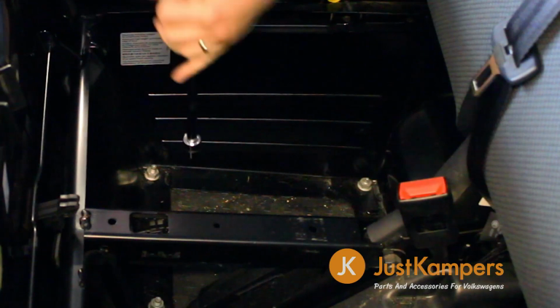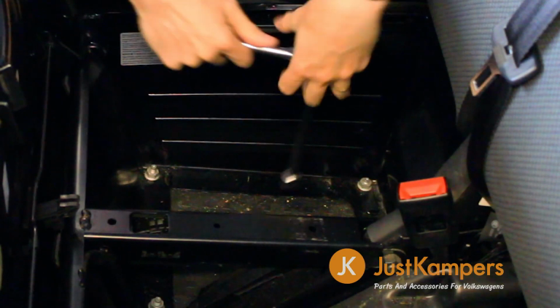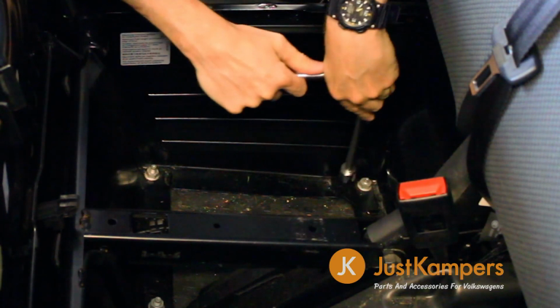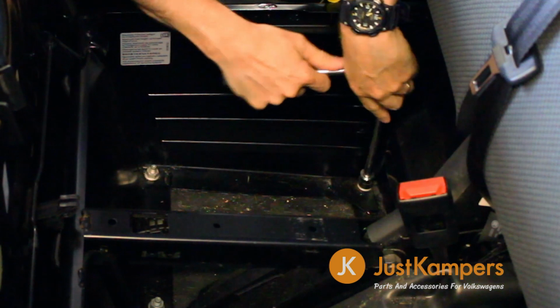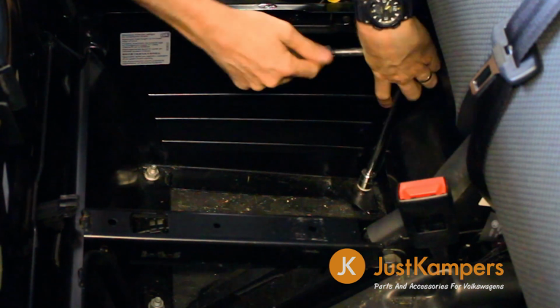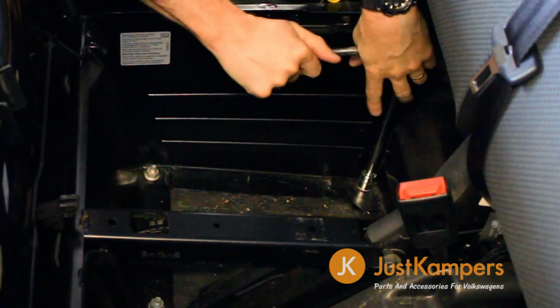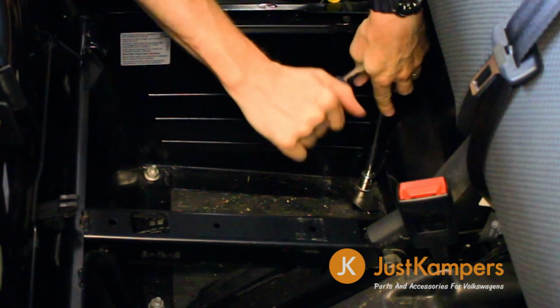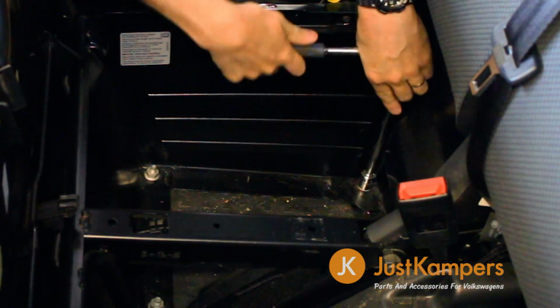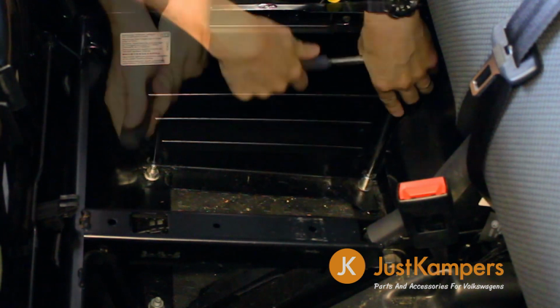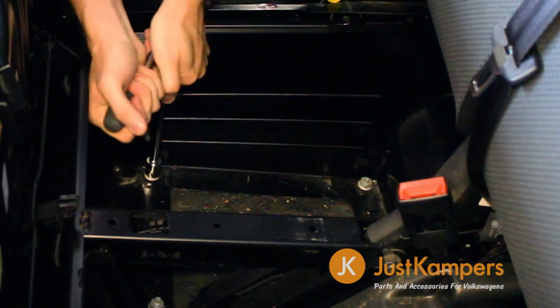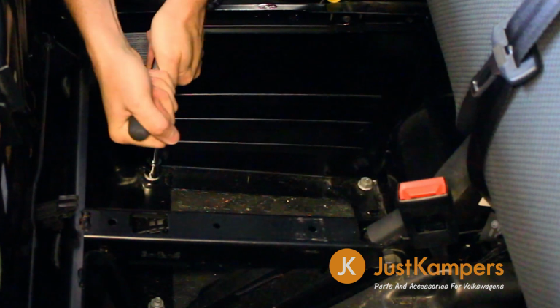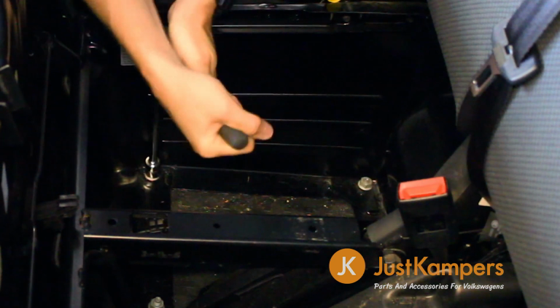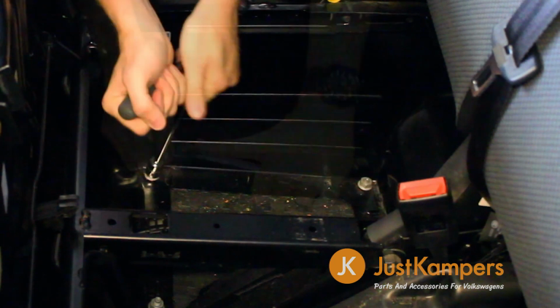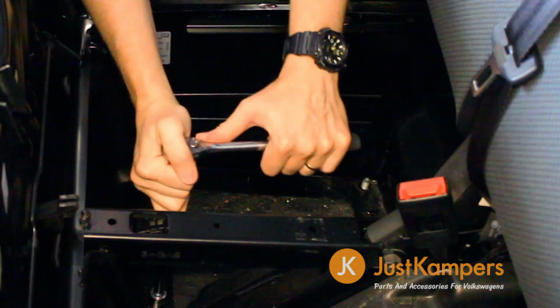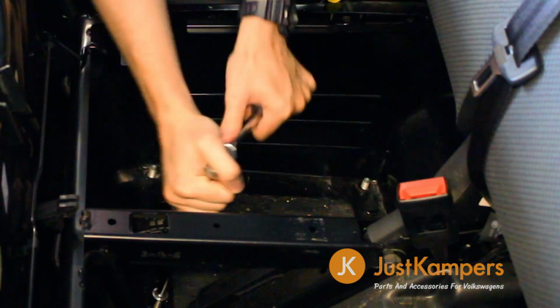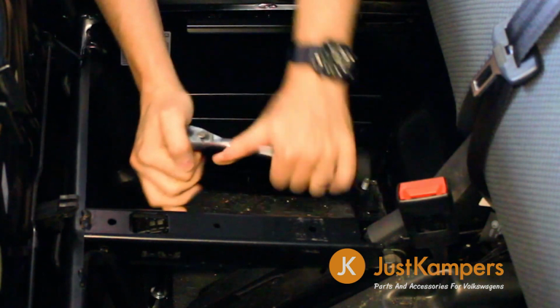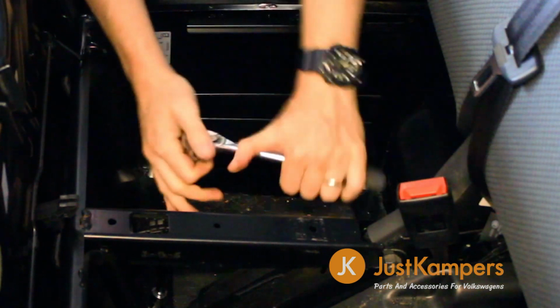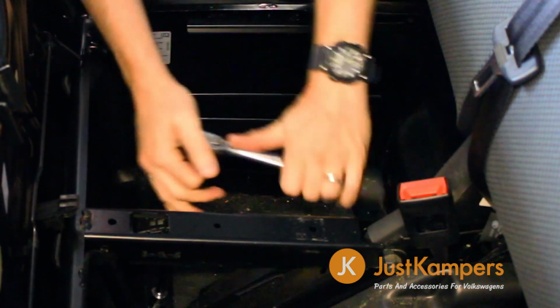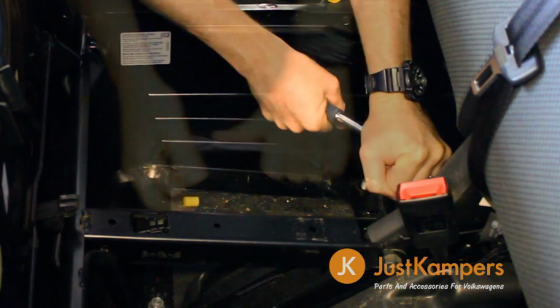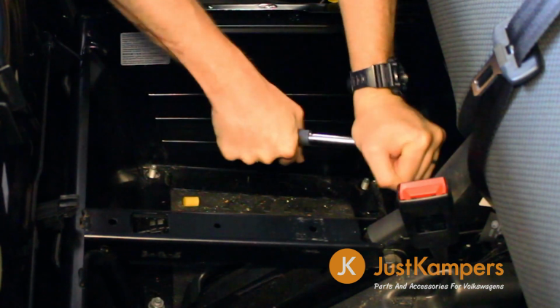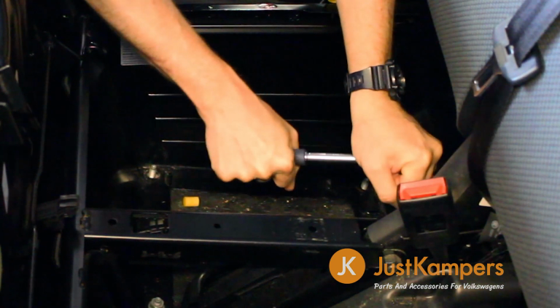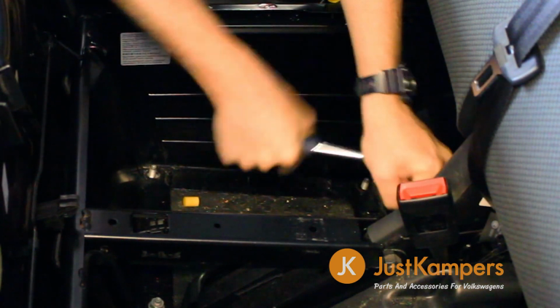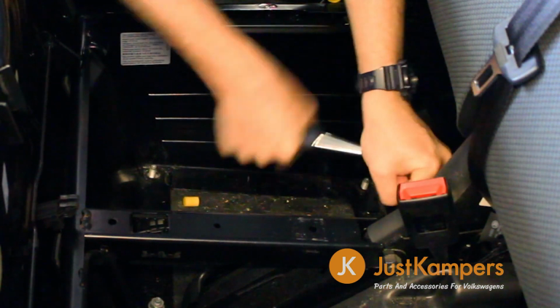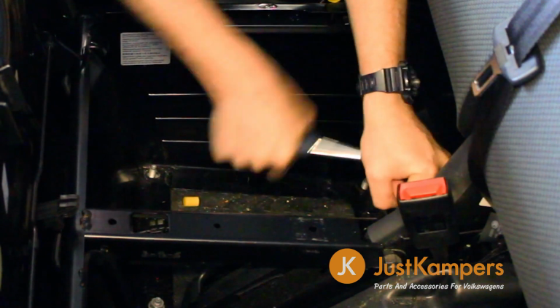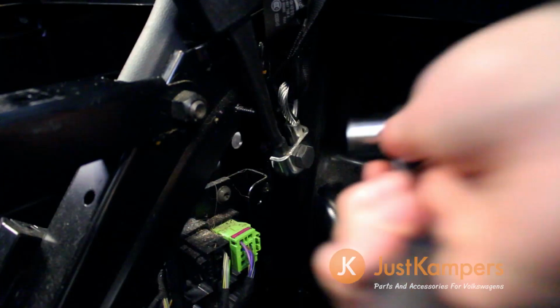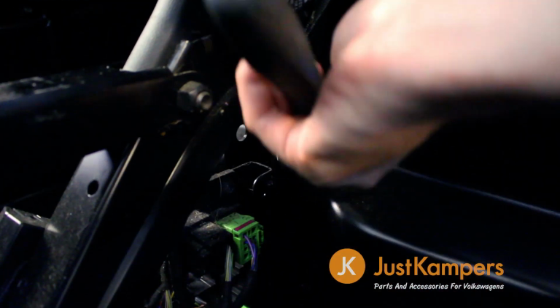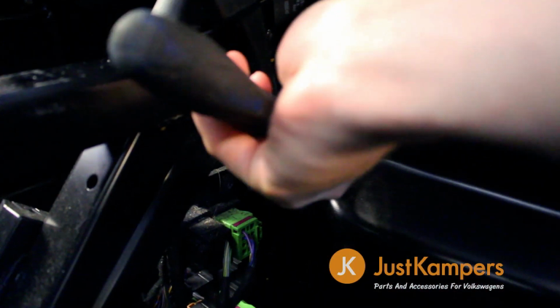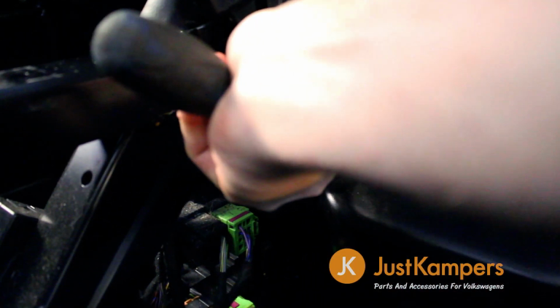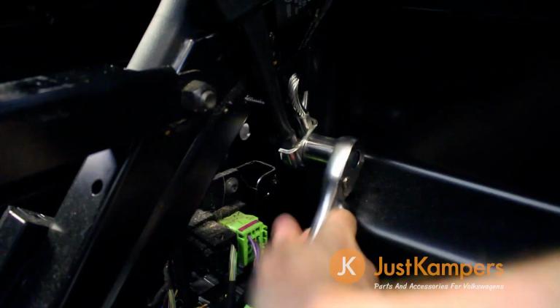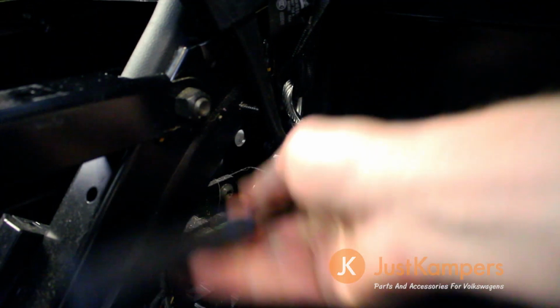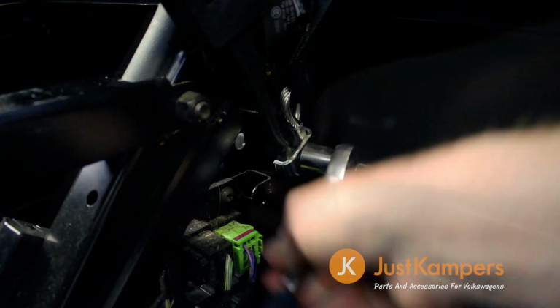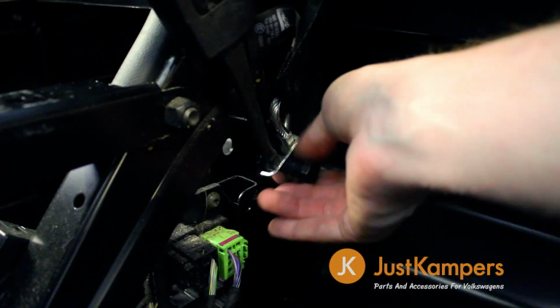If your van has a bulkhead like ours, you'll need to undo the eight bolts that hold the passenger seat down in order to tip it forward. If it doesn't, you can simply gain access from the rear of the van. You'll also need to unbolt the central passenger seat belt buckle.